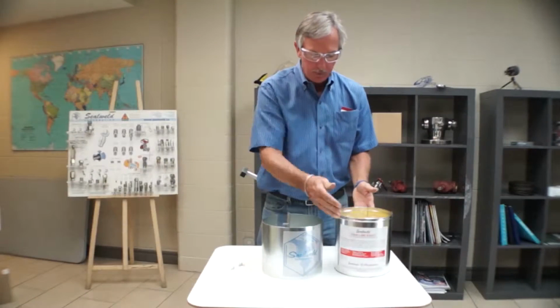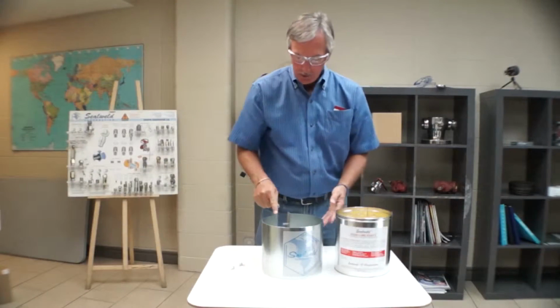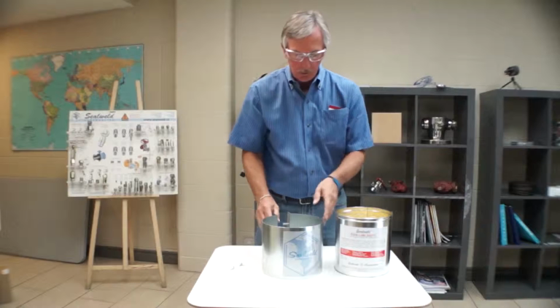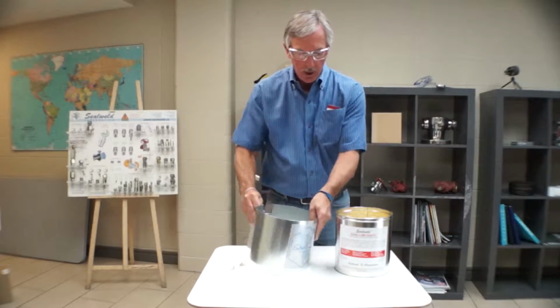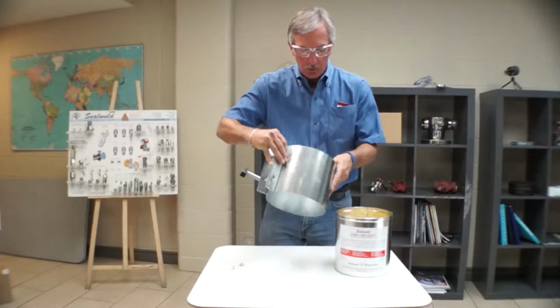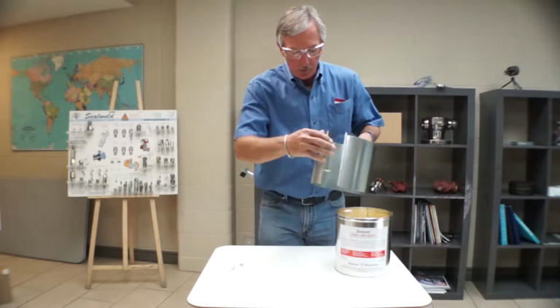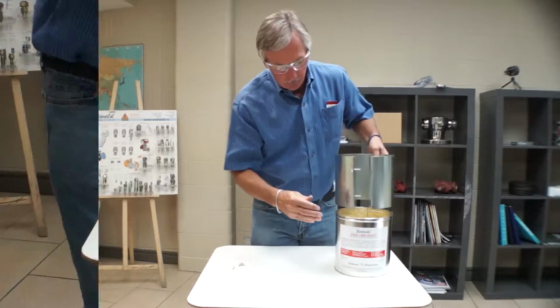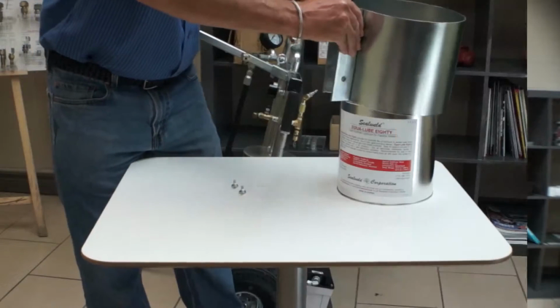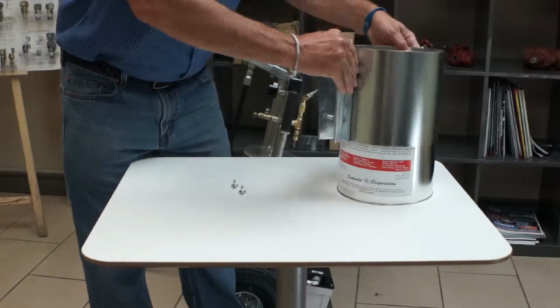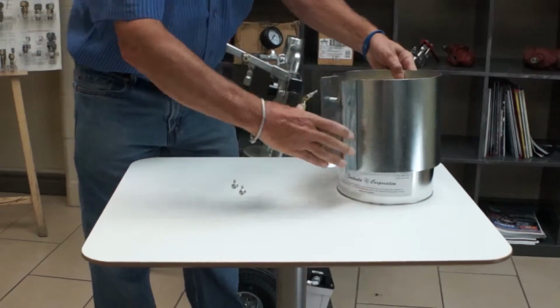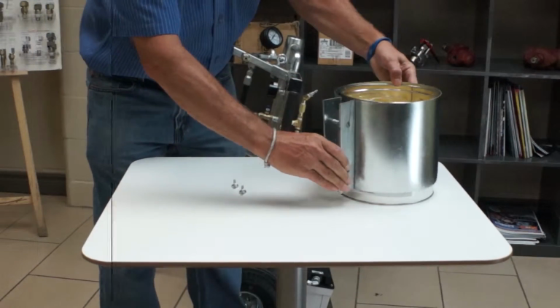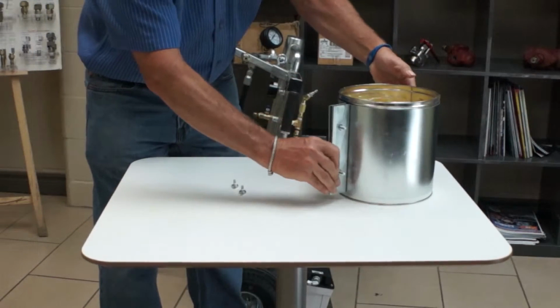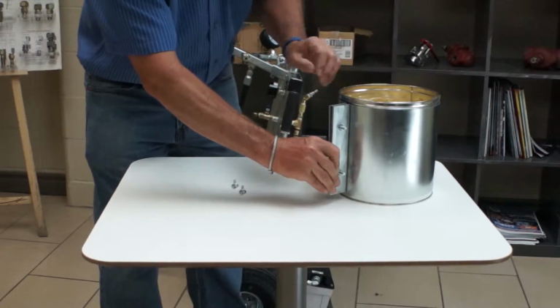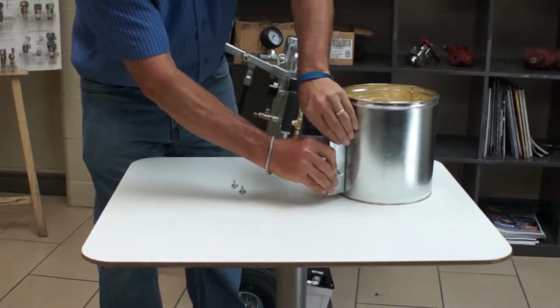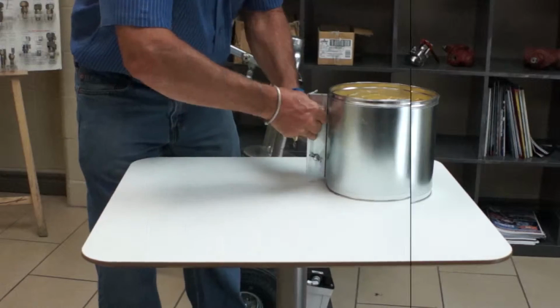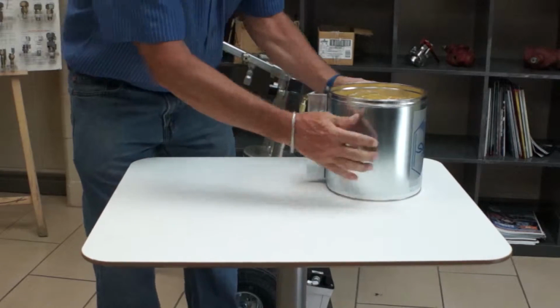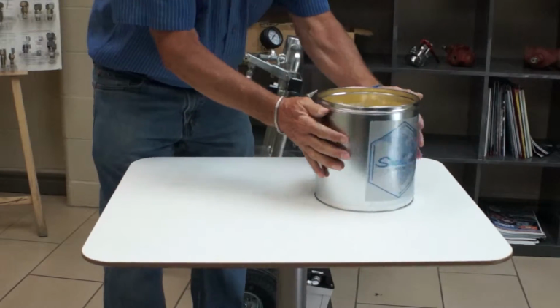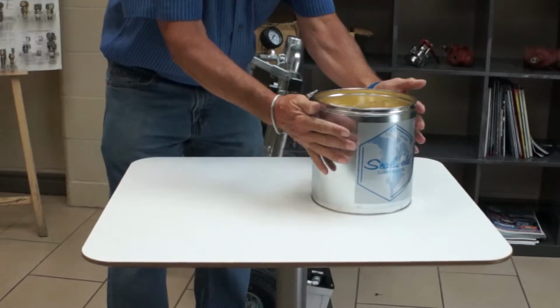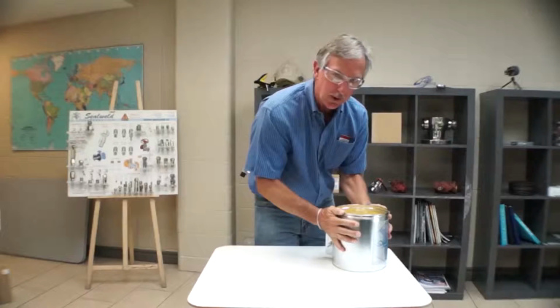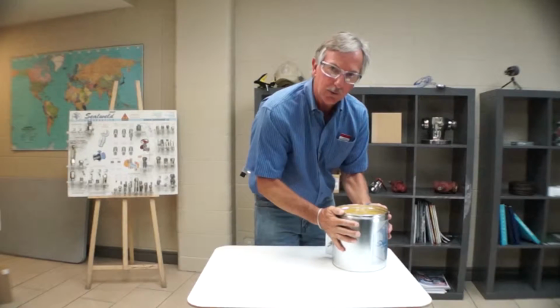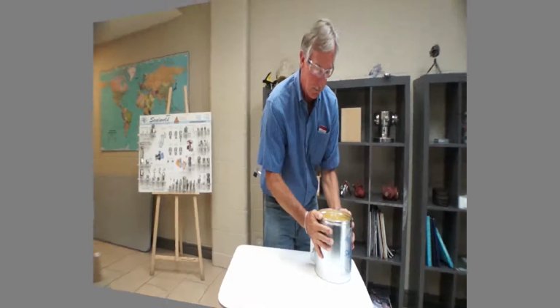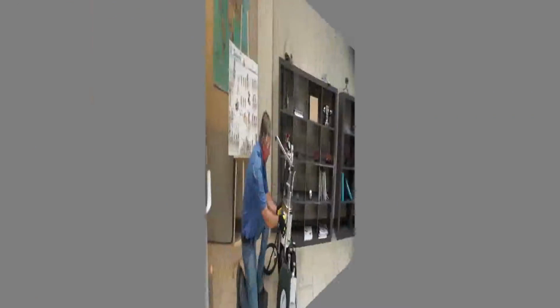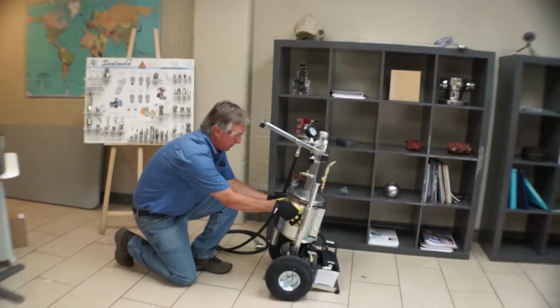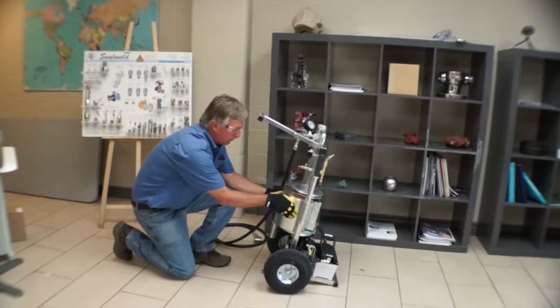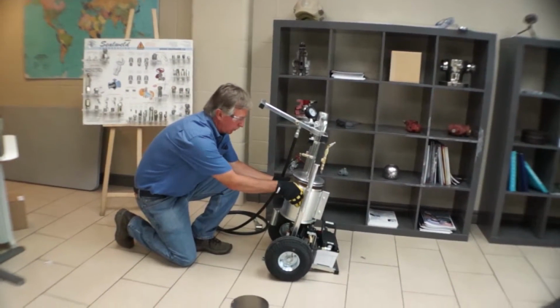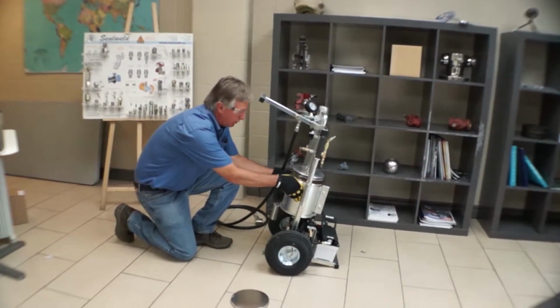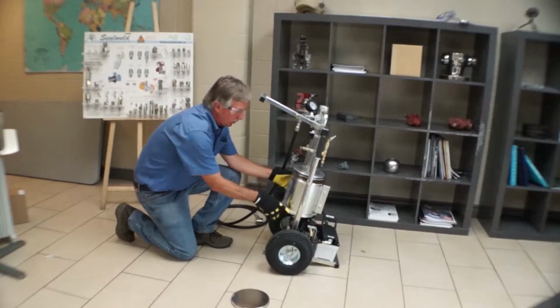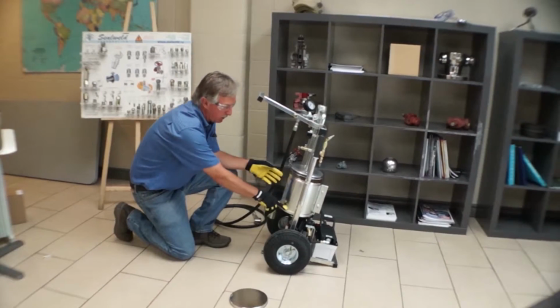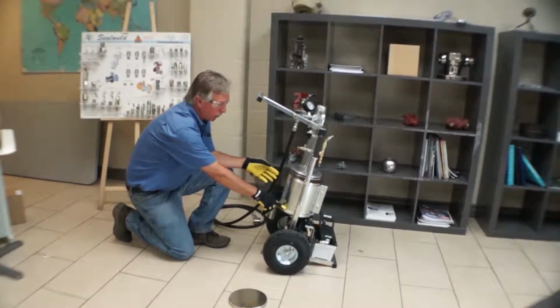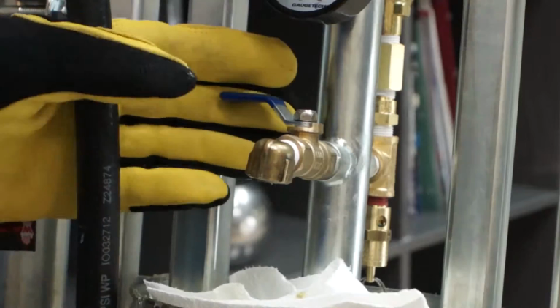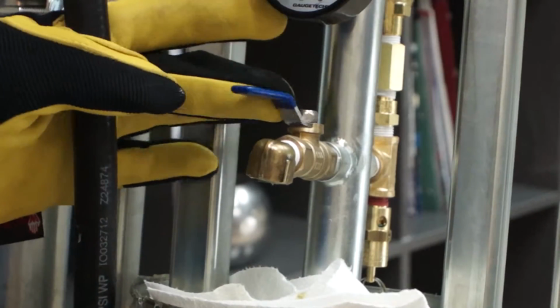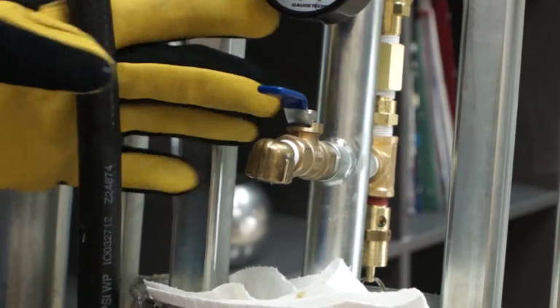The 10-pound pail needs to be braced by a guard during loading to prevent leakage. This will ensure that the loading plate O-ring seals tightly against the inside of the pail. Place the pail into the elevator plate and open the loading tube vent valve.